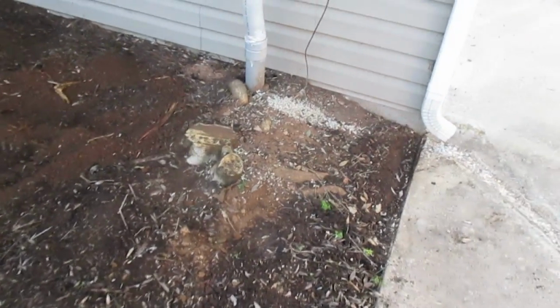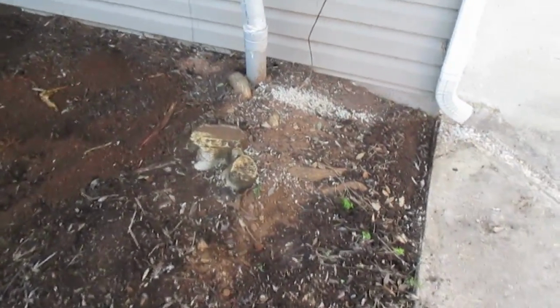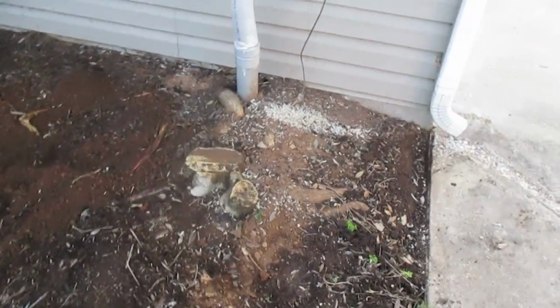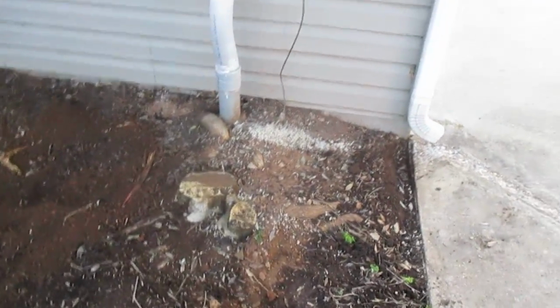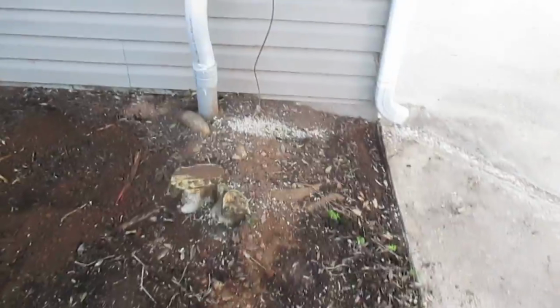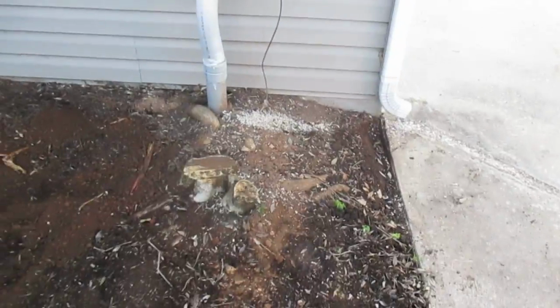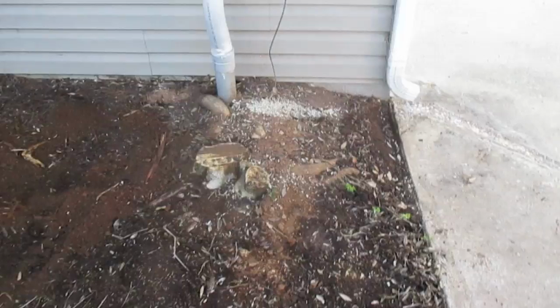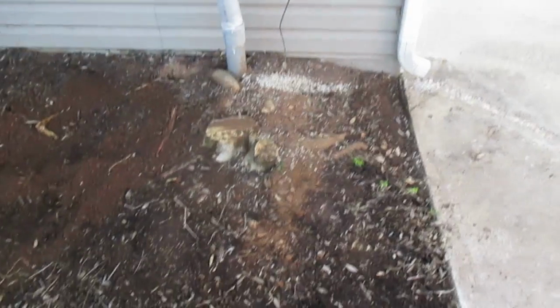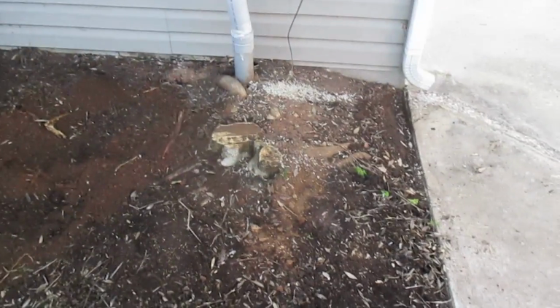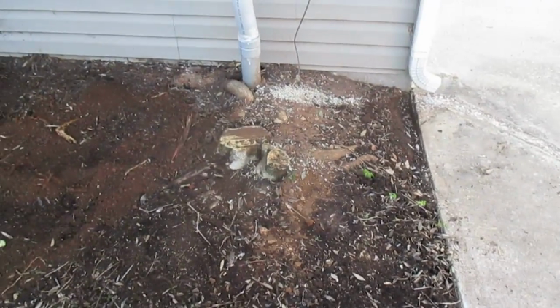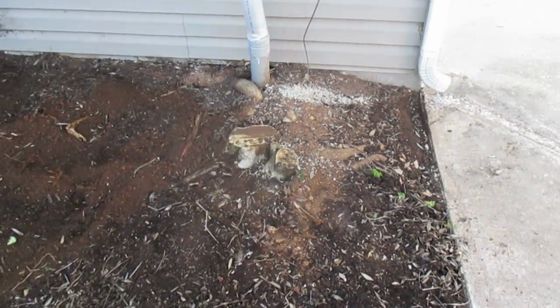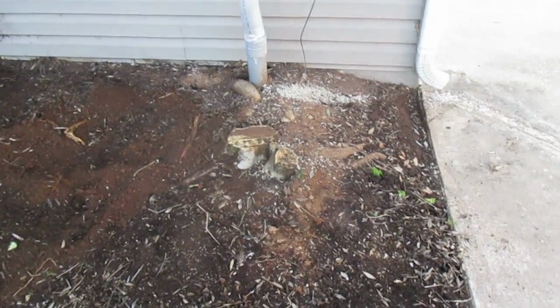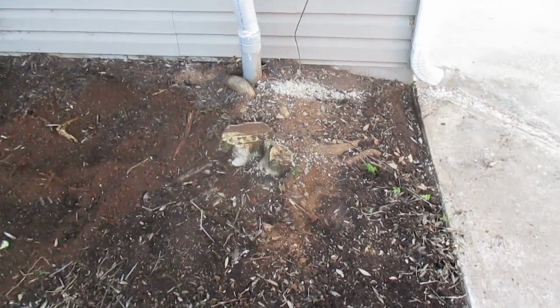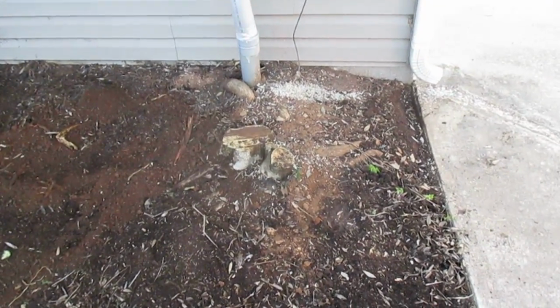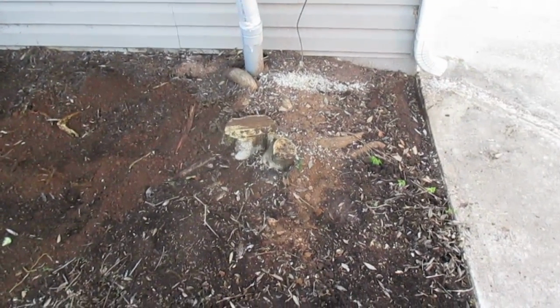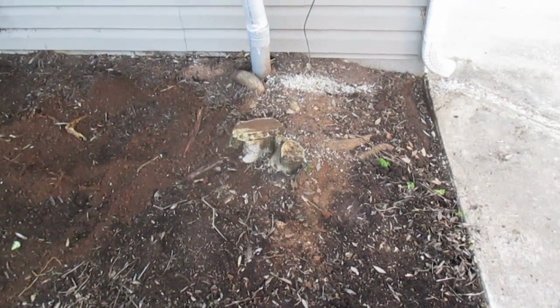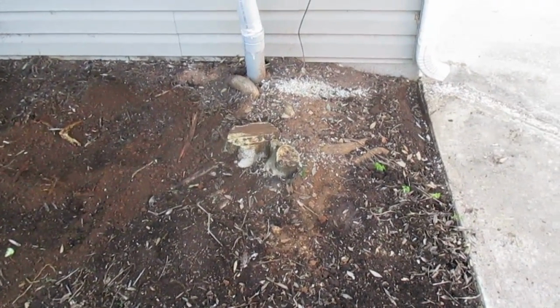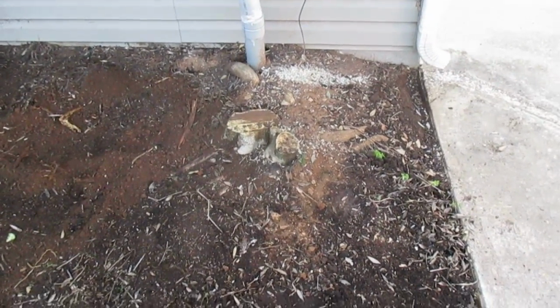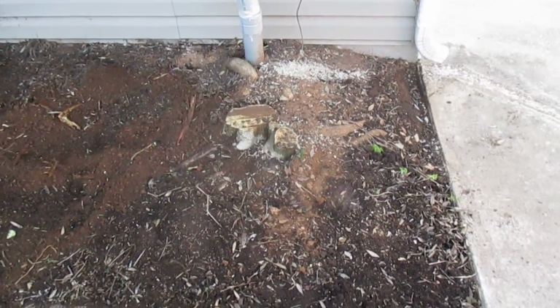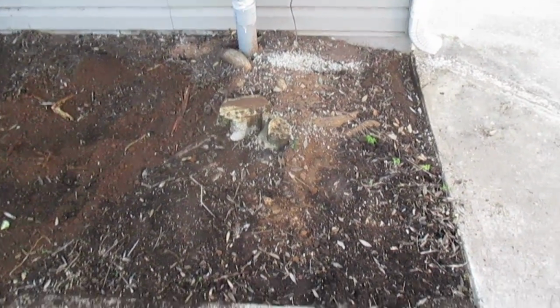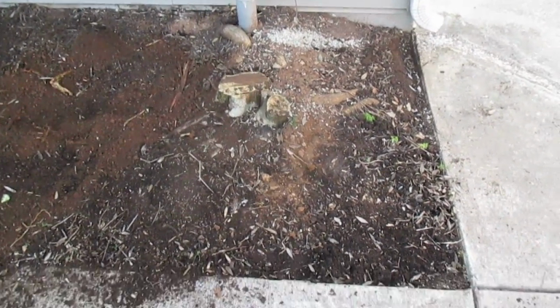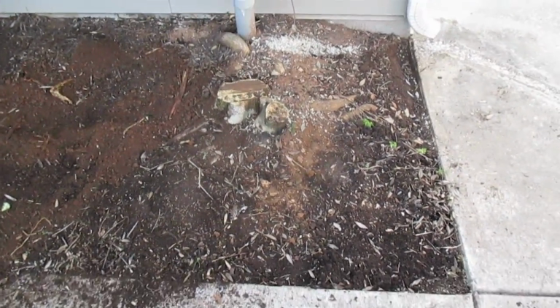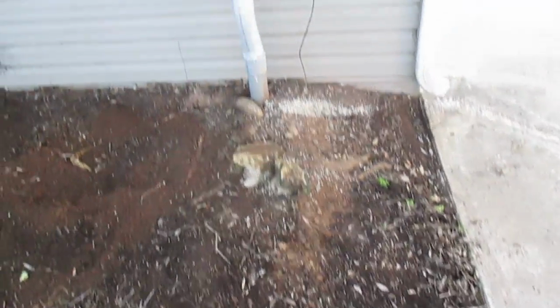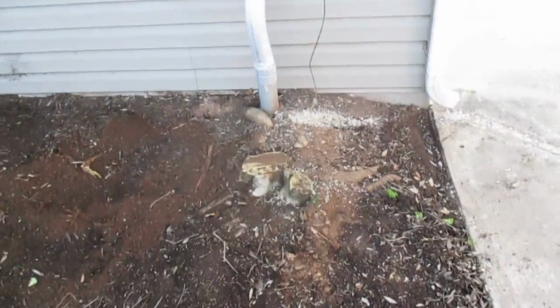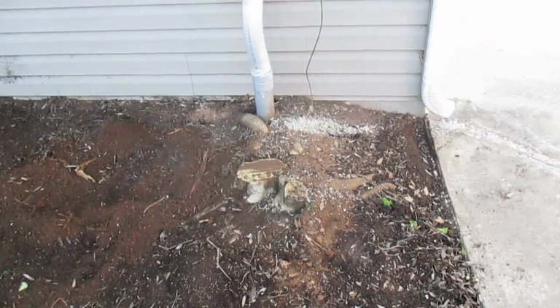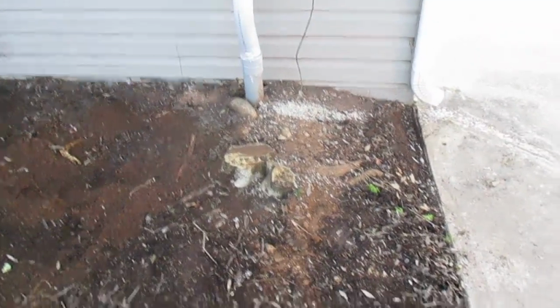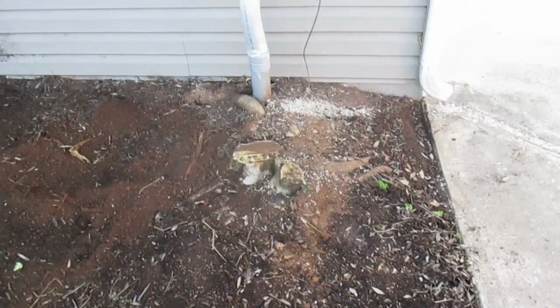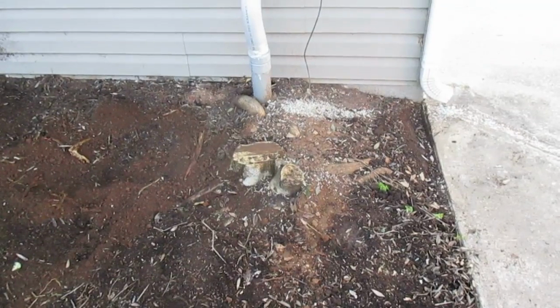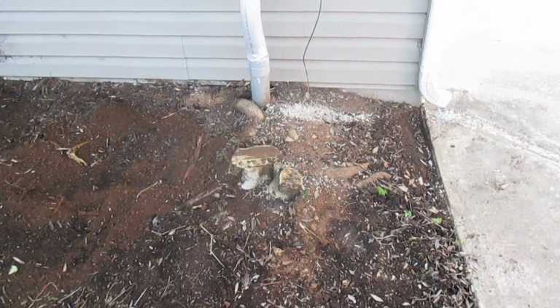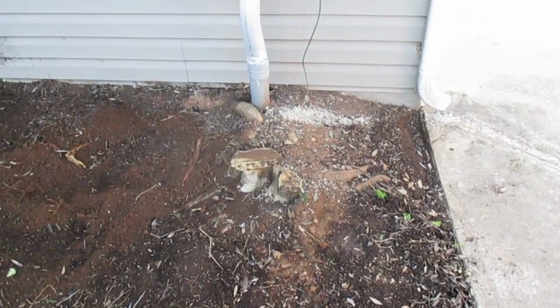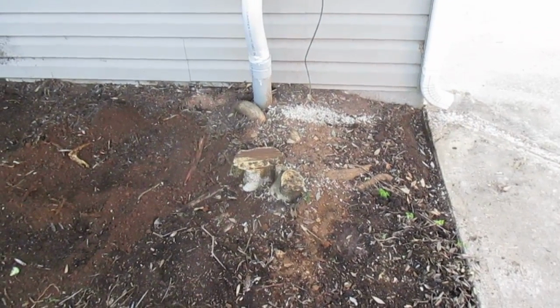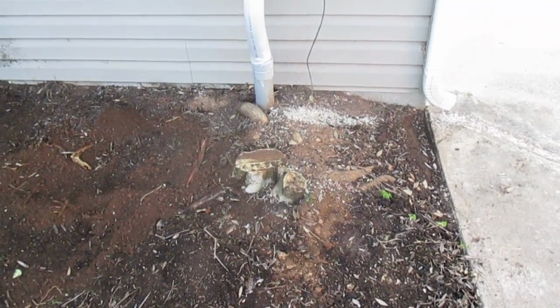This is Tom Grush from Grush's Lawn Service. If I can help you, contact me at grushslawnservice.com. Hope to hear from you soon. Have a wonderful day. Bye.